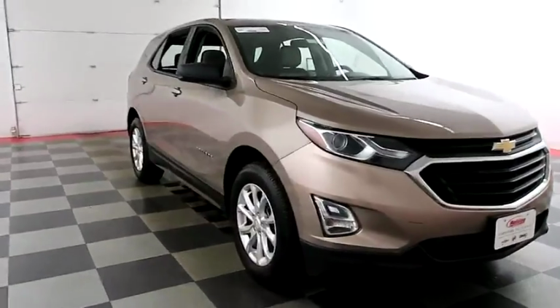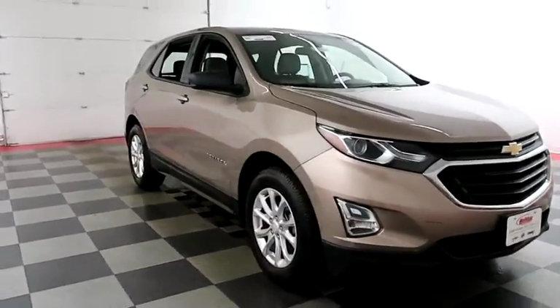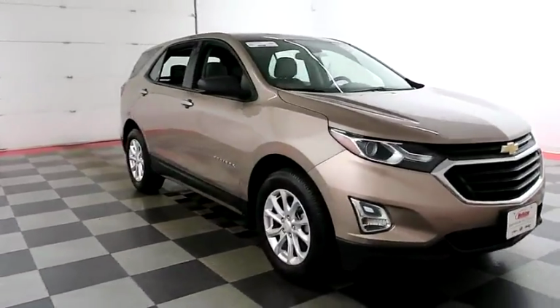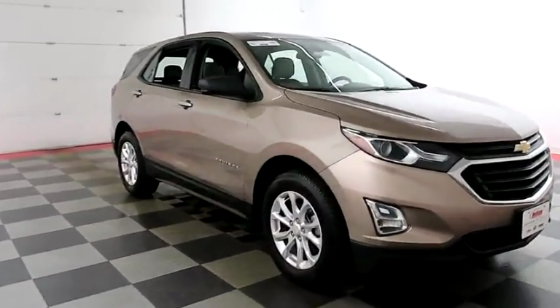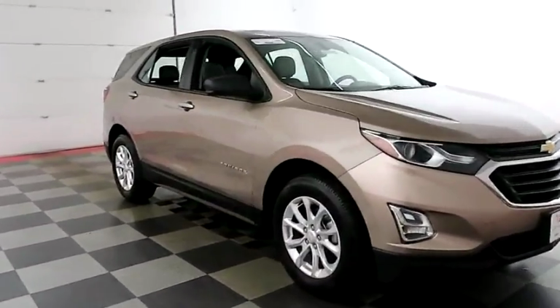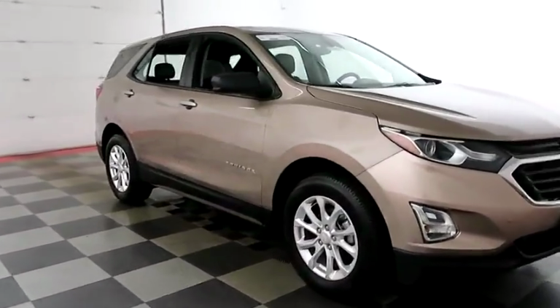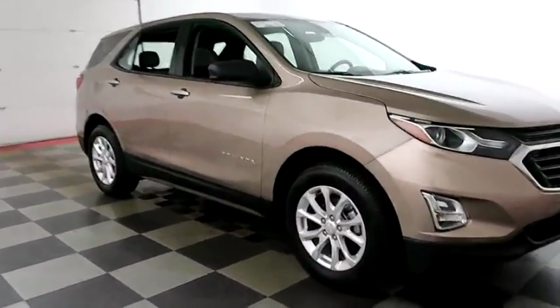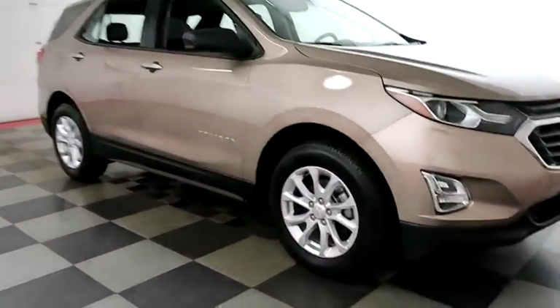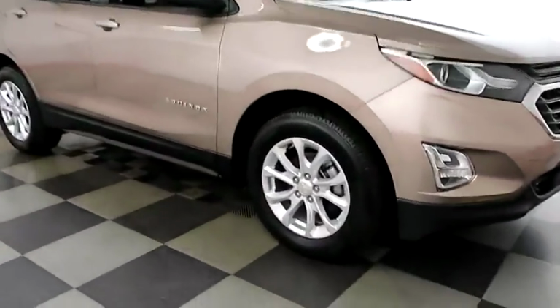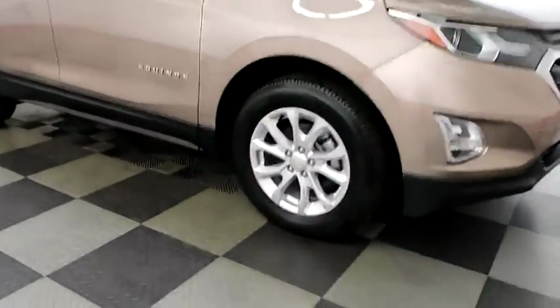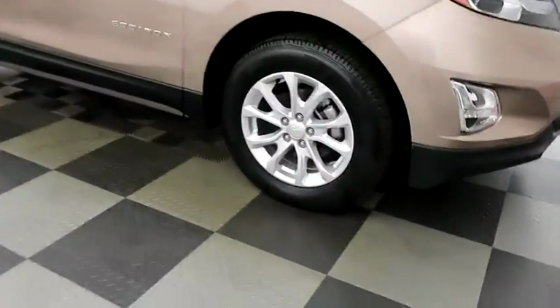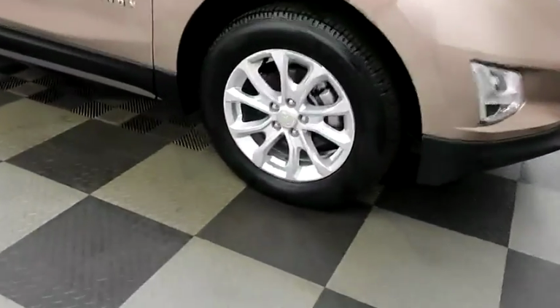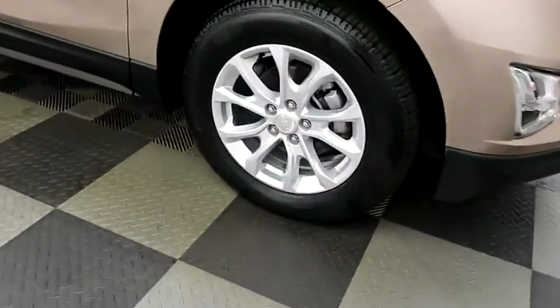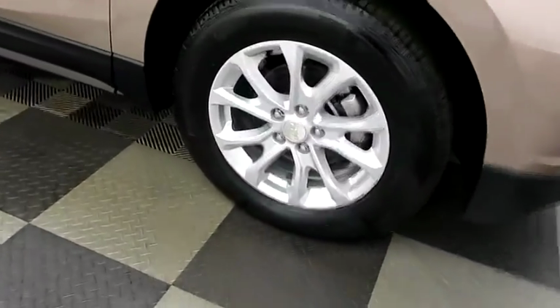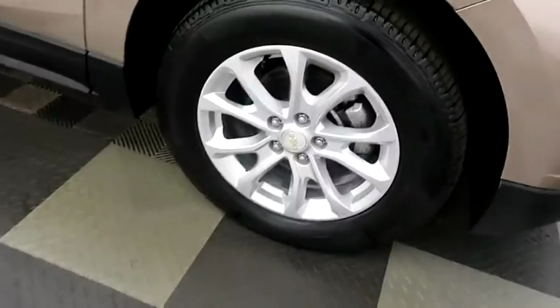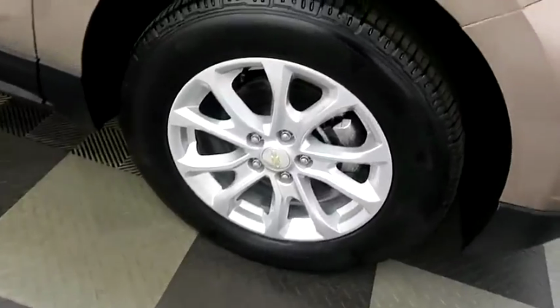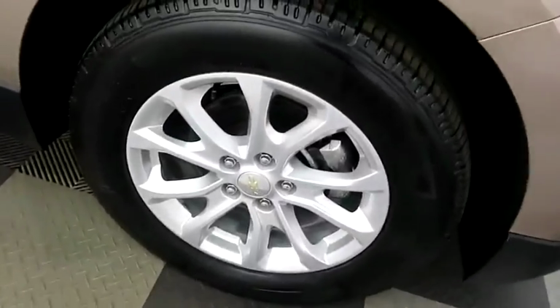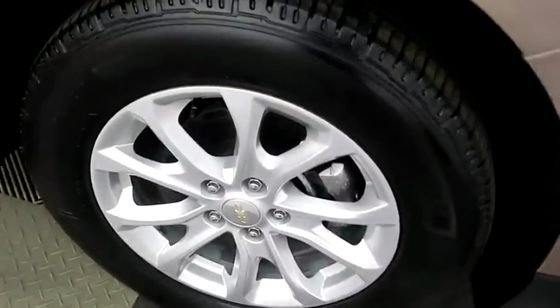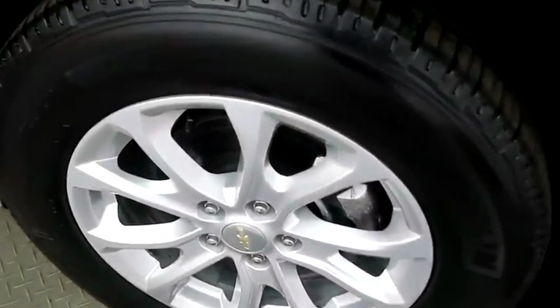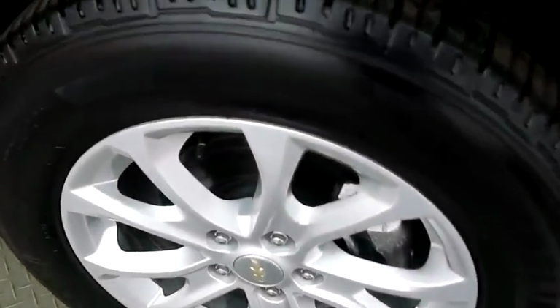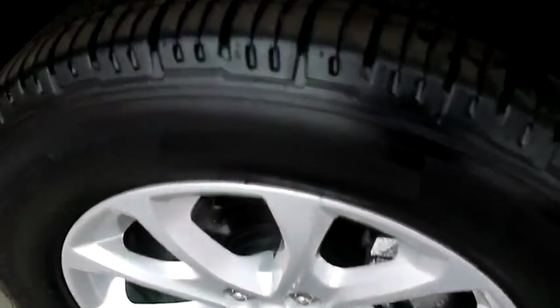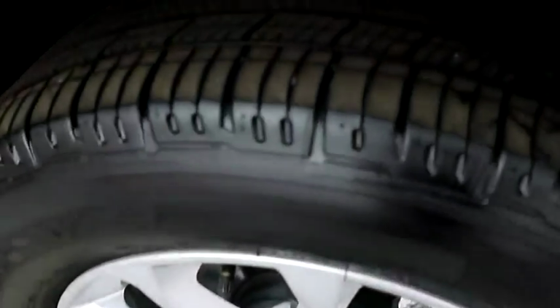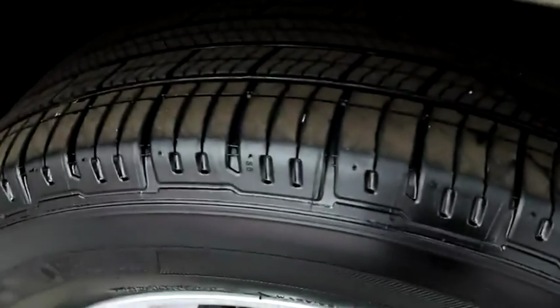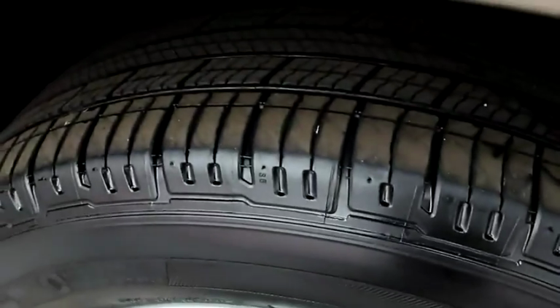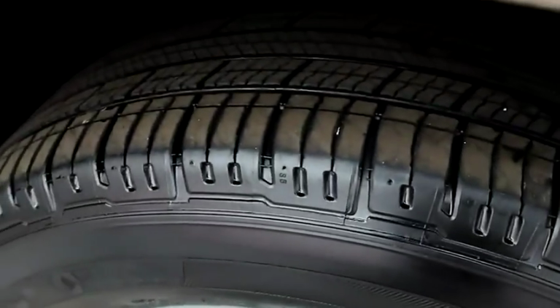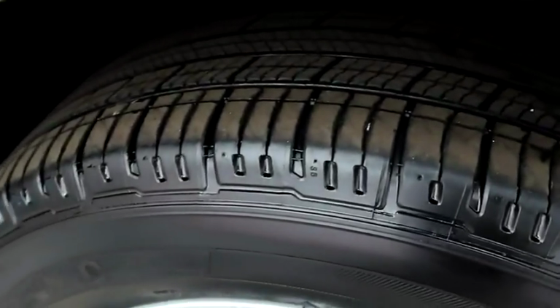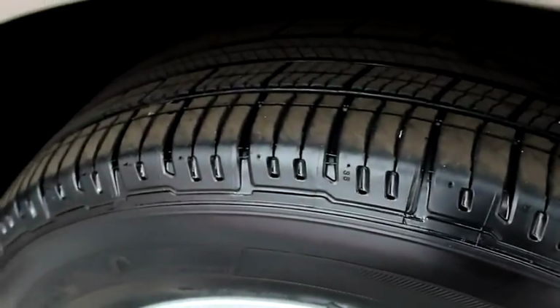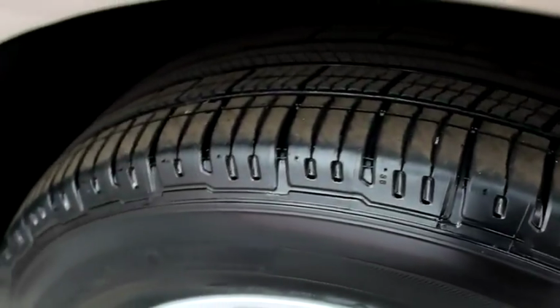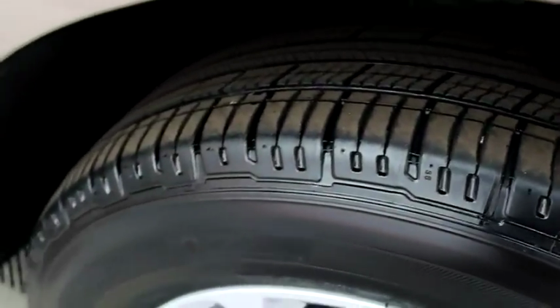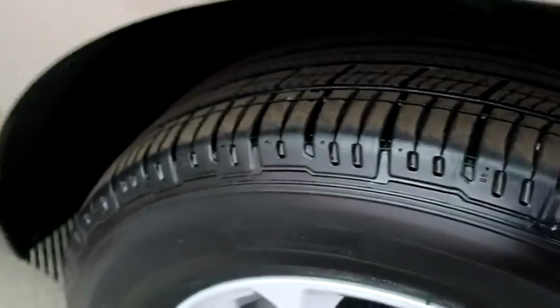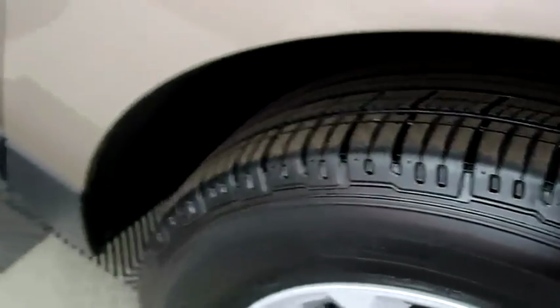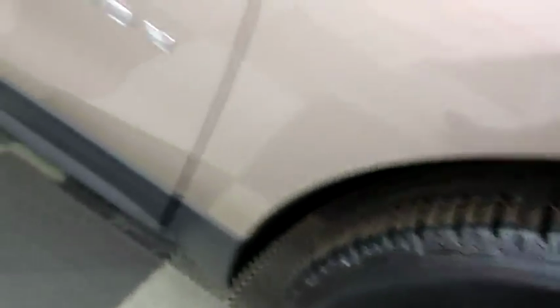Looking down the passenger side, you have alloy wheels. Those are wrapped with Michelin tires, and you can see there's great tread left on those tires.